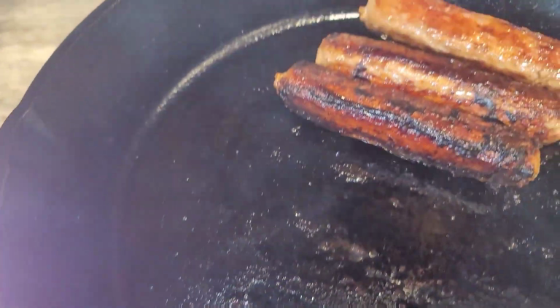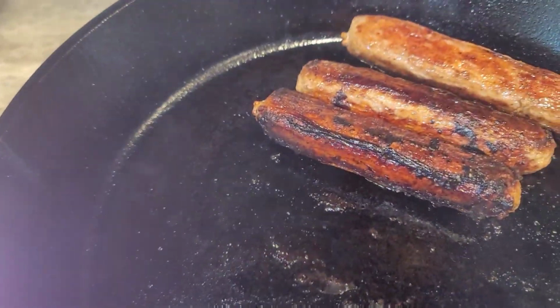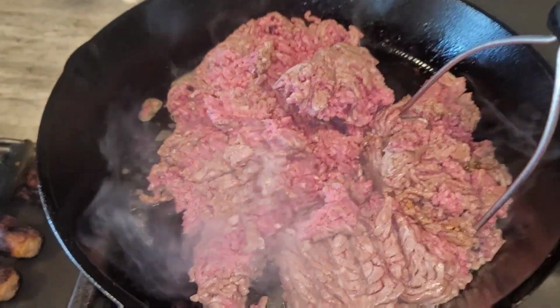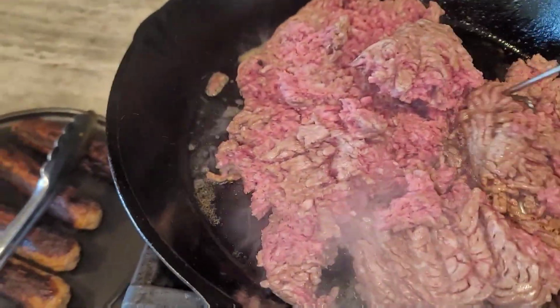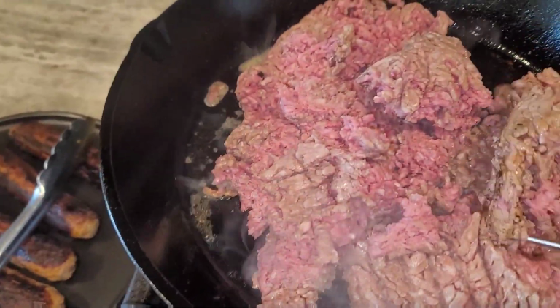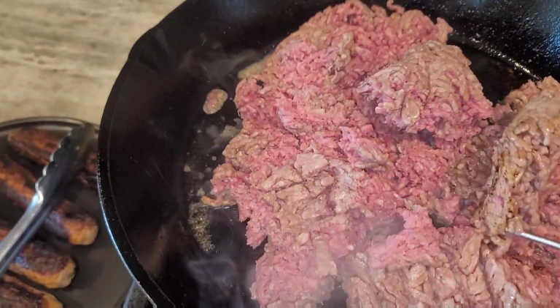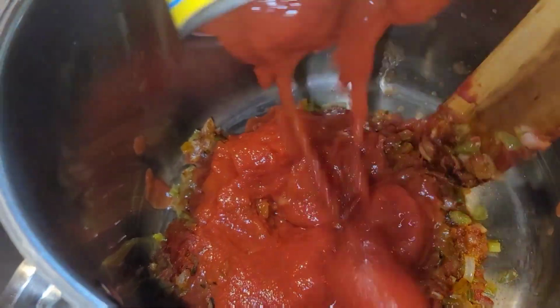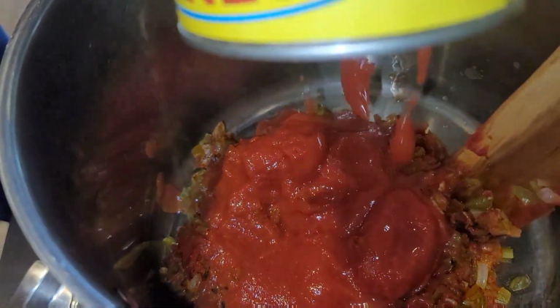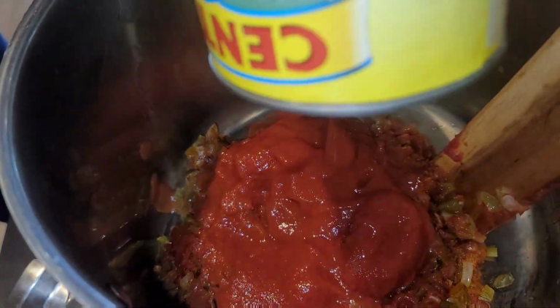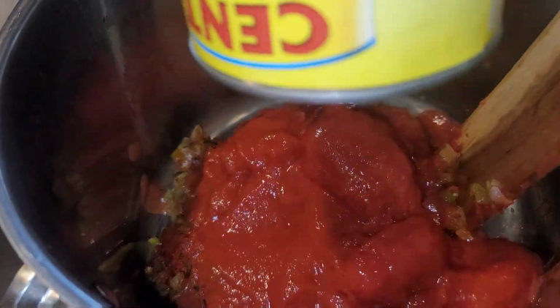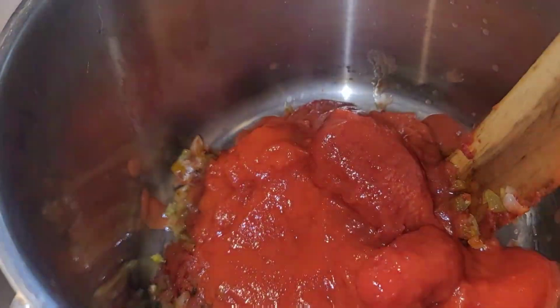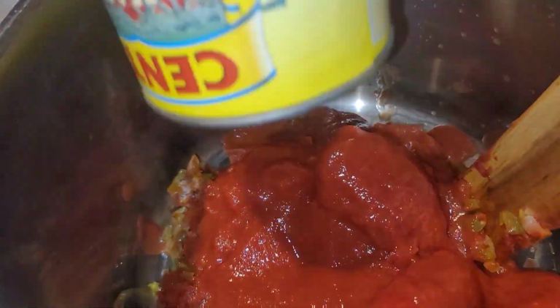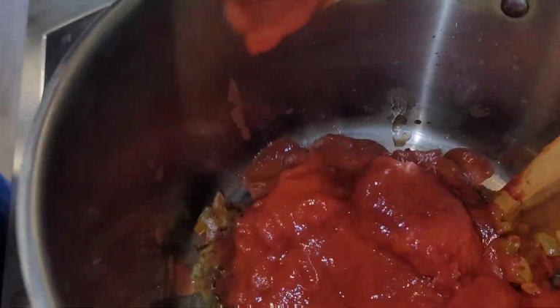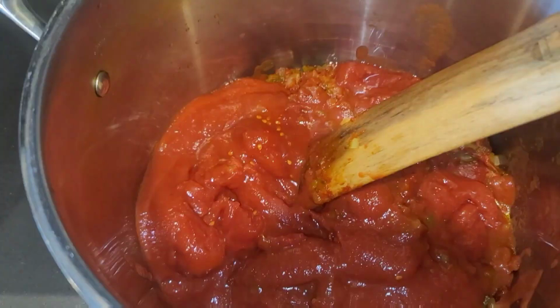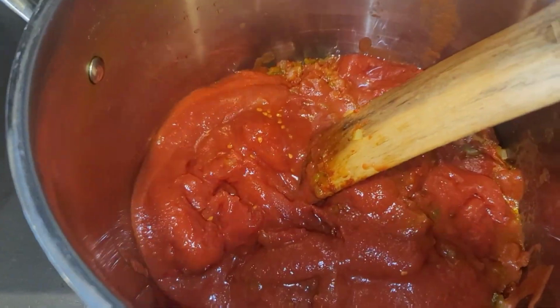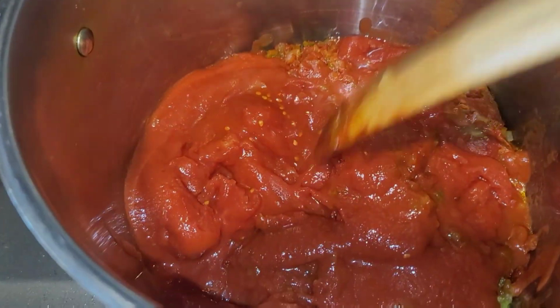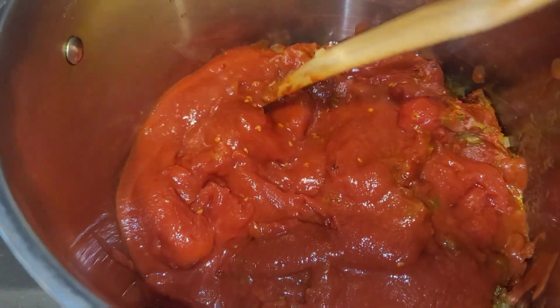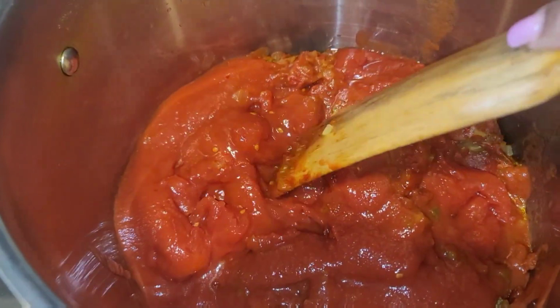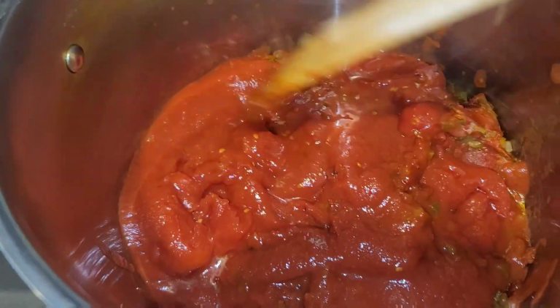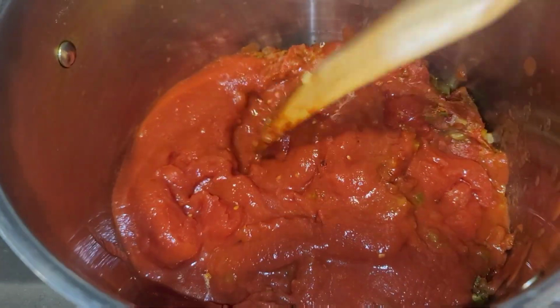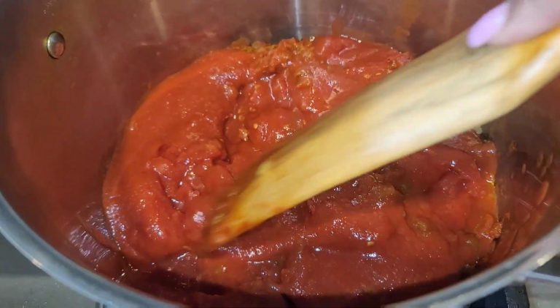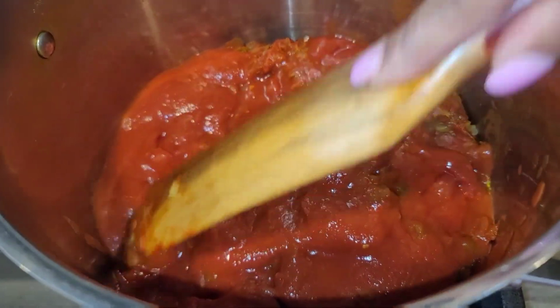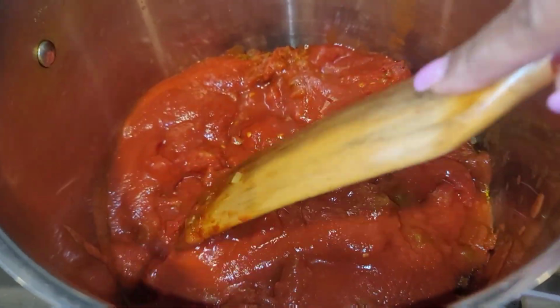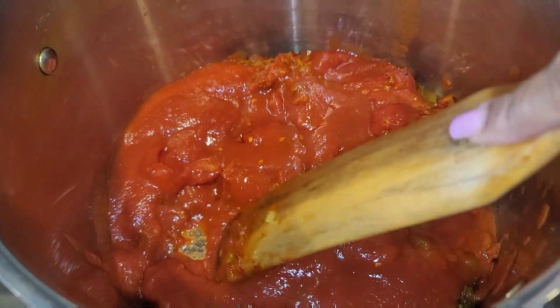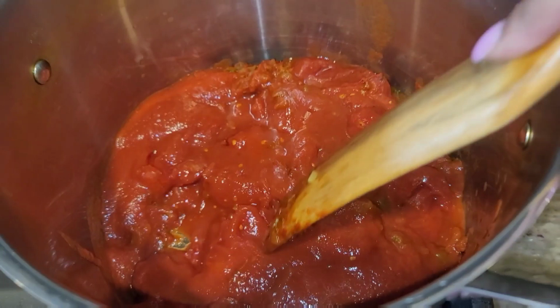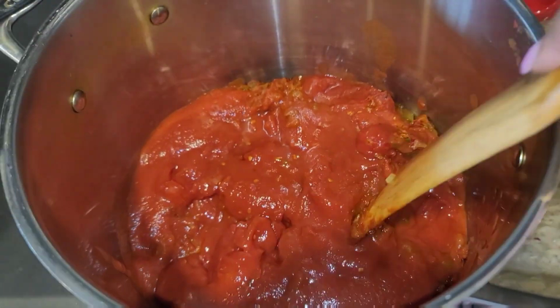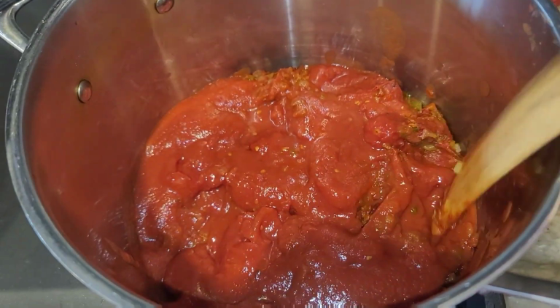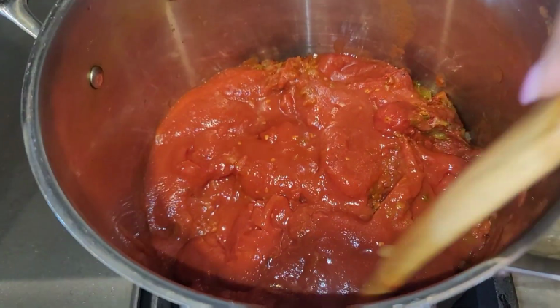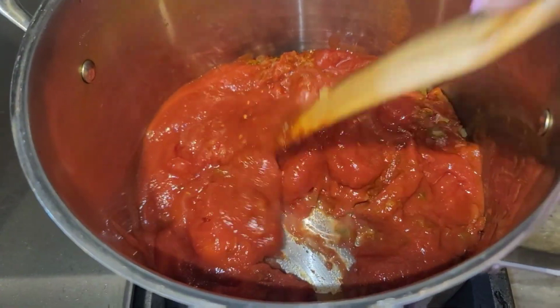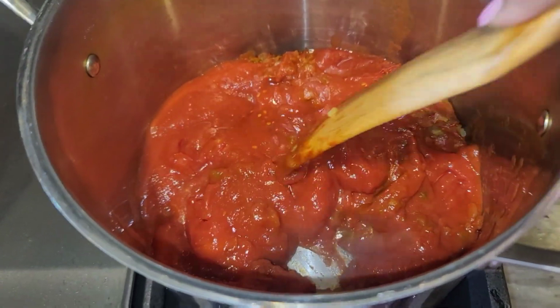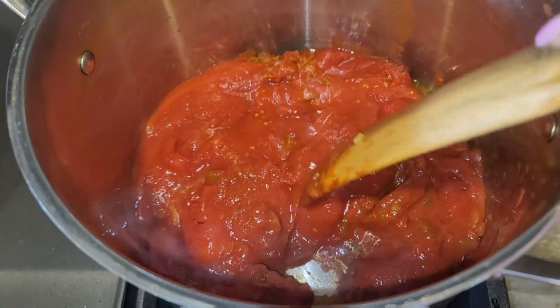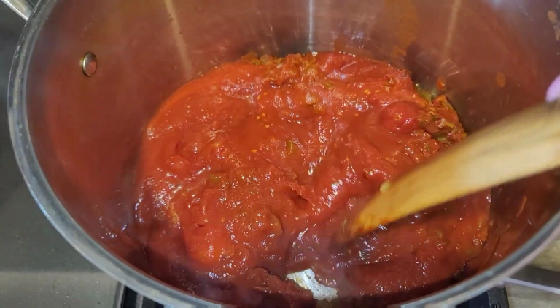Add that to a separate dish and add in your meat mixture. As you add in your meat mixture, I like to take a potato masher to separate my meat, so I just mash it down.